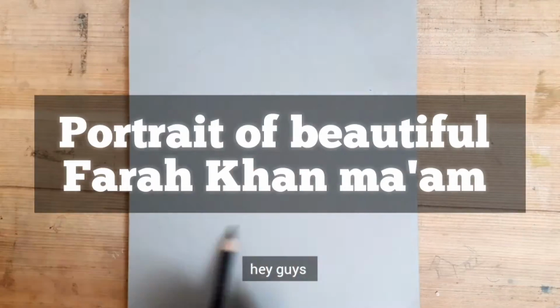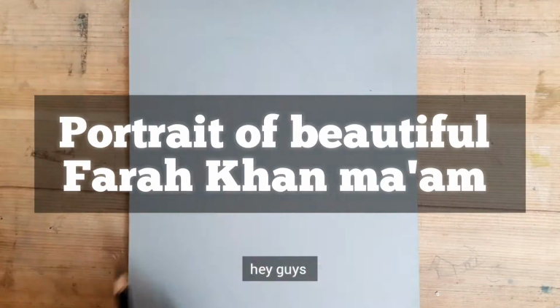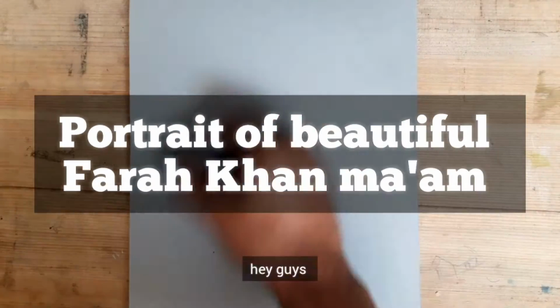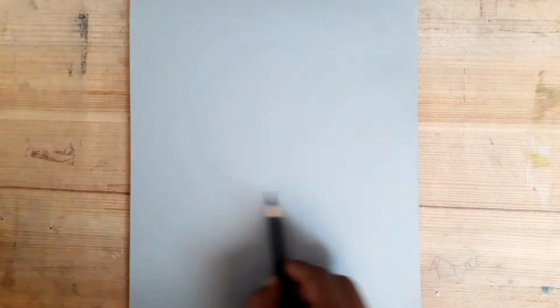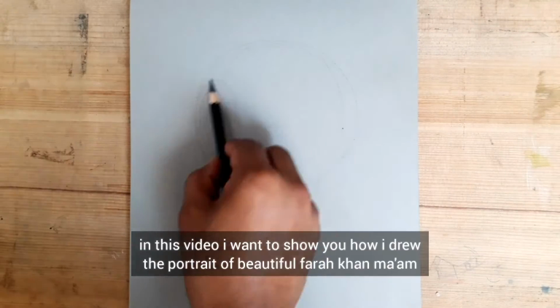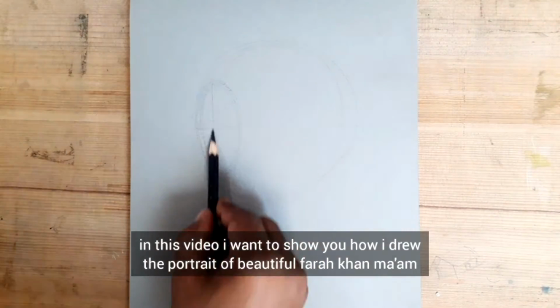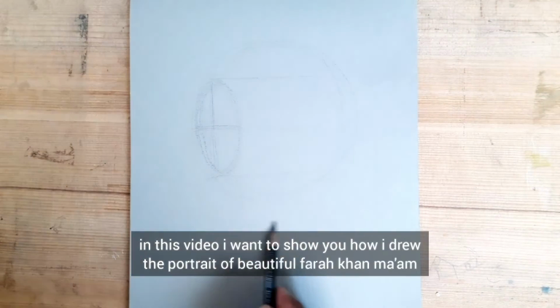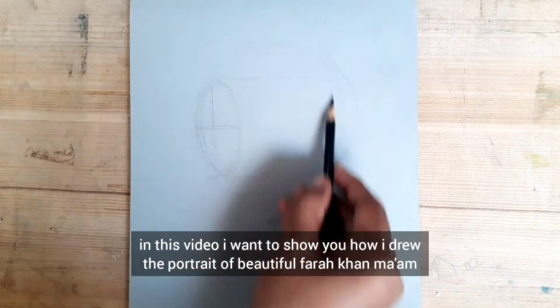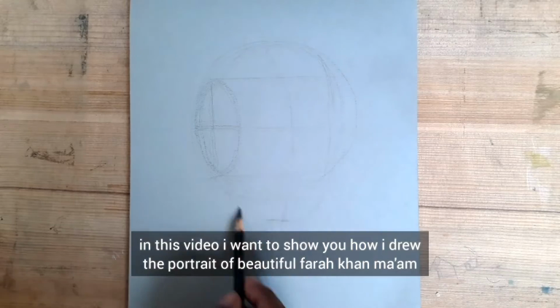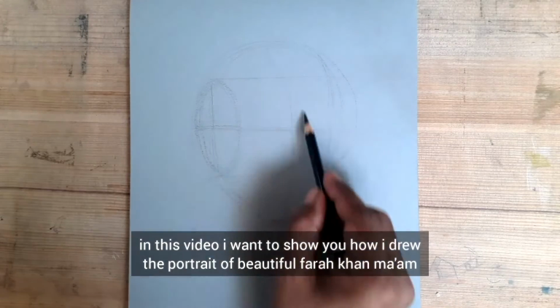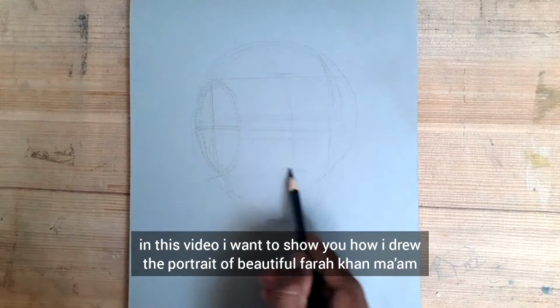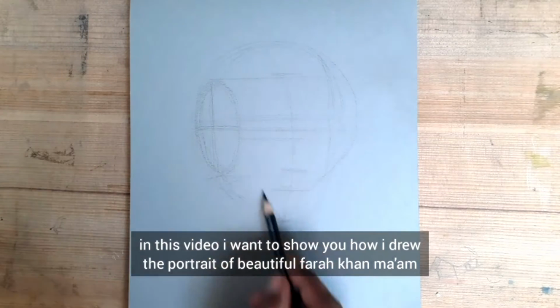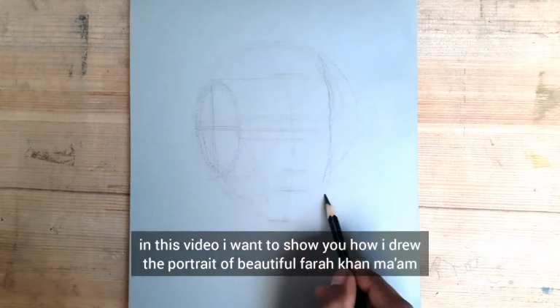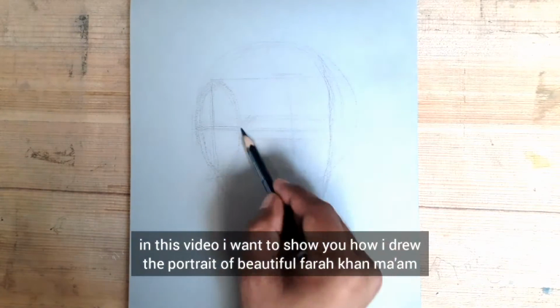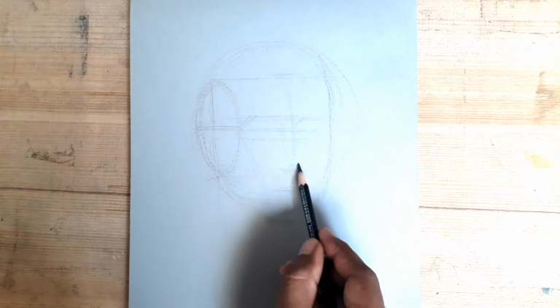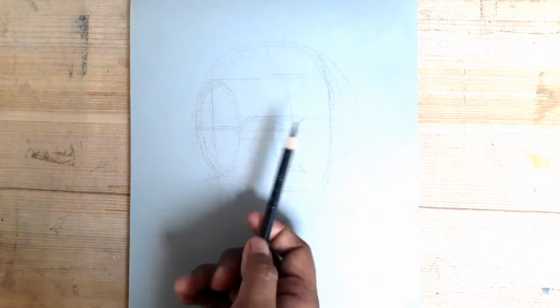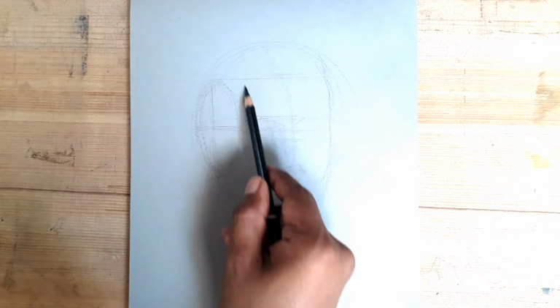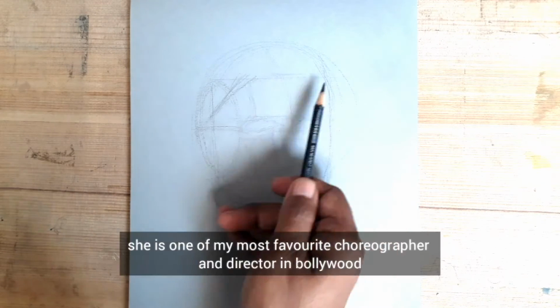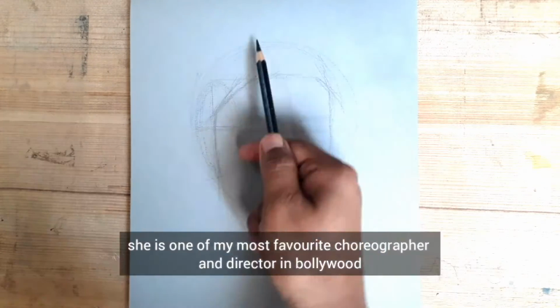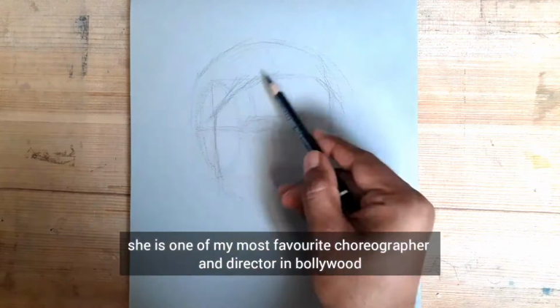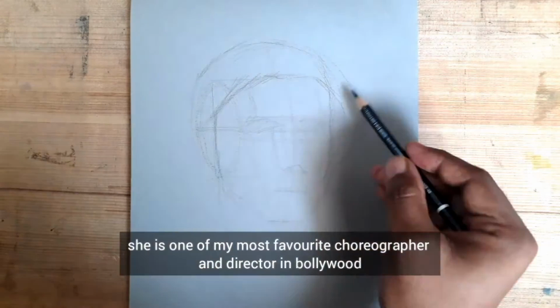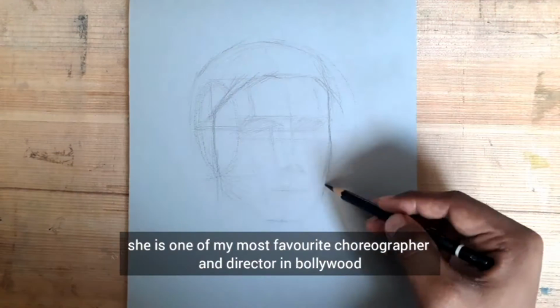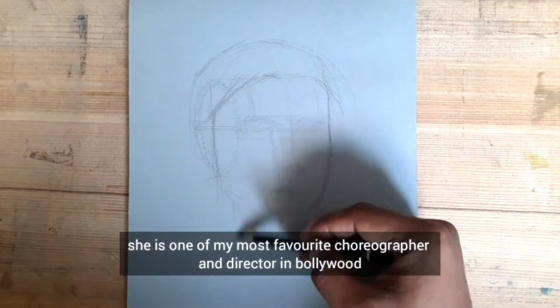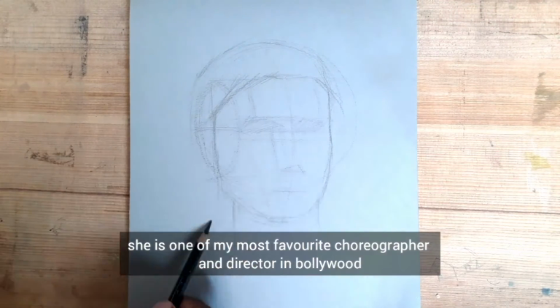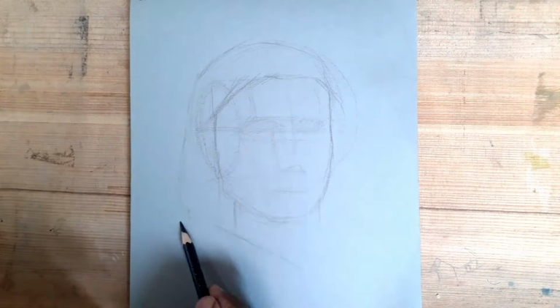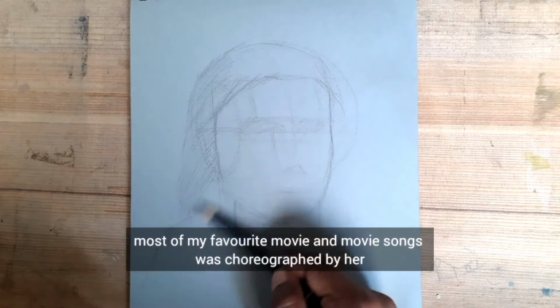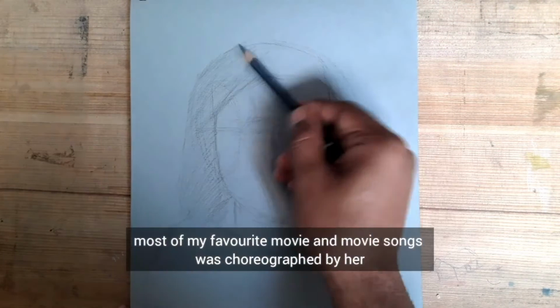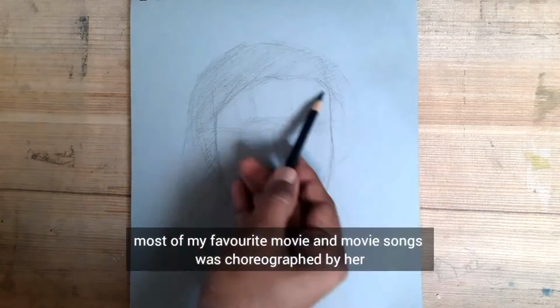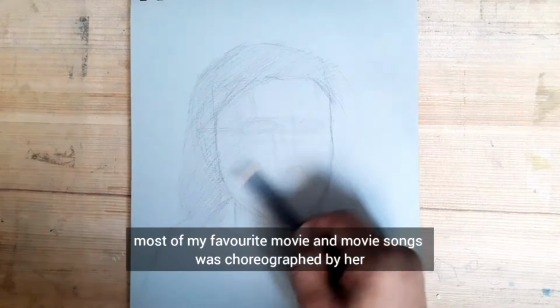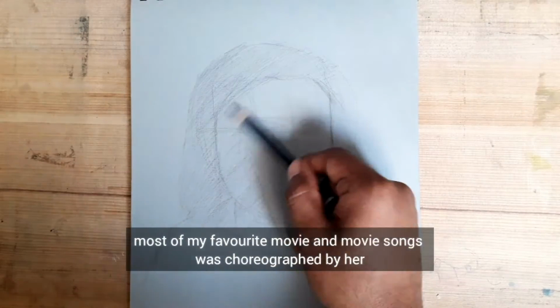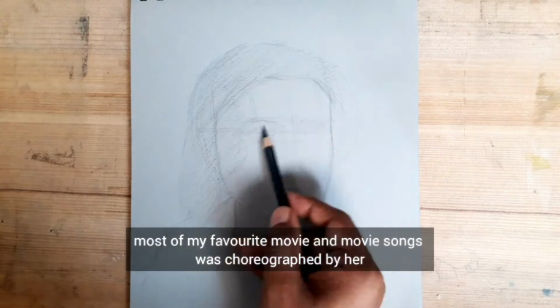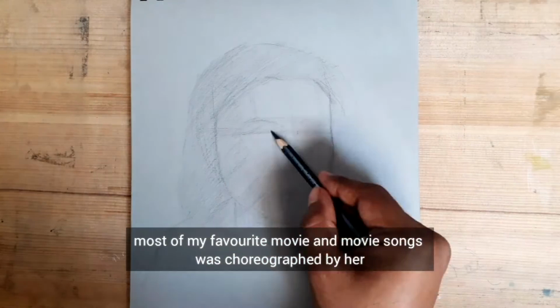Hey guys, in this video I want to show you how I drew the portrait of beautiful Farah Khan. She is one of my most favorite choreographers and directors, involved in most of my favorite movies and movie songs.